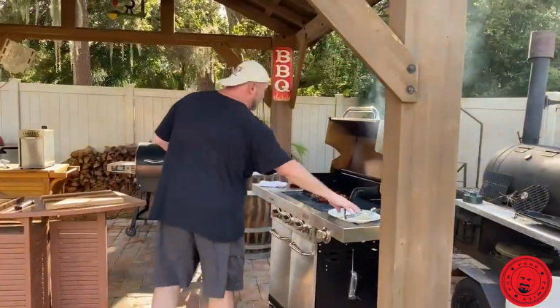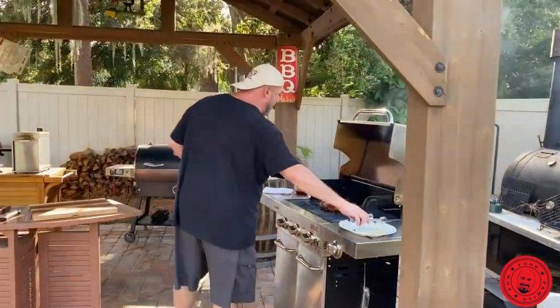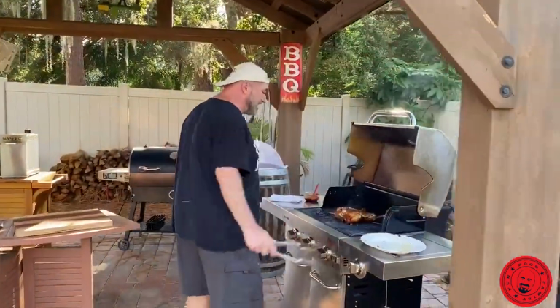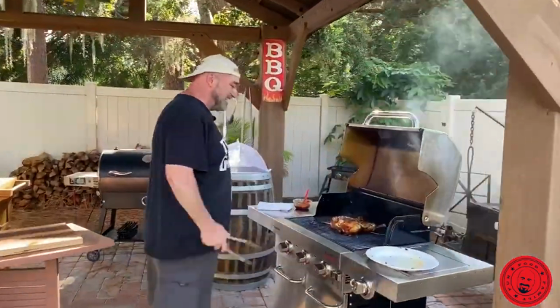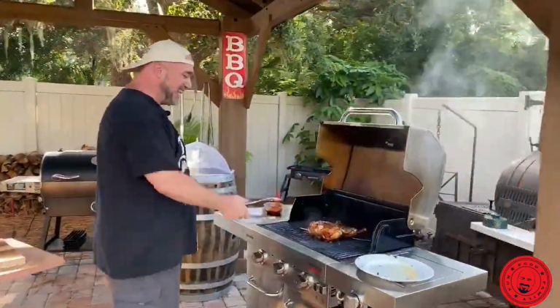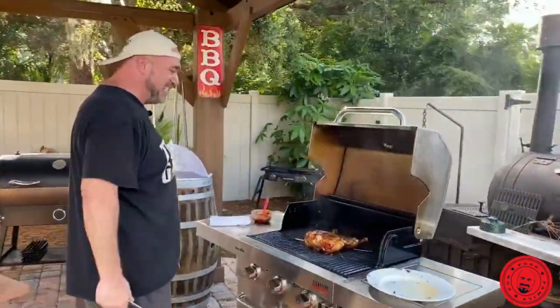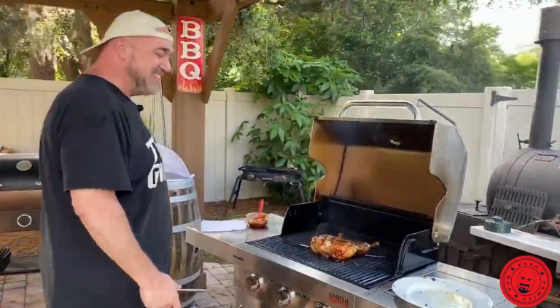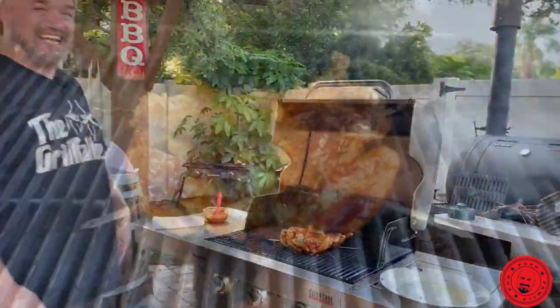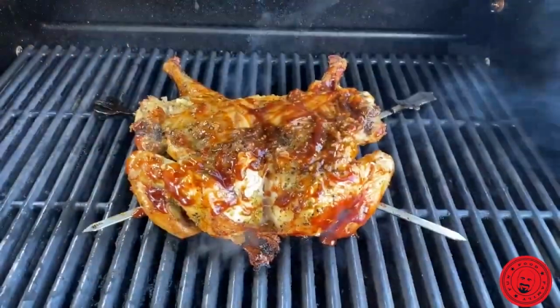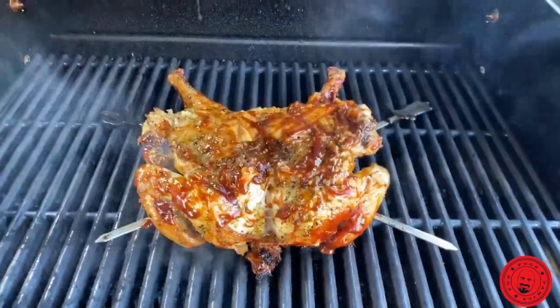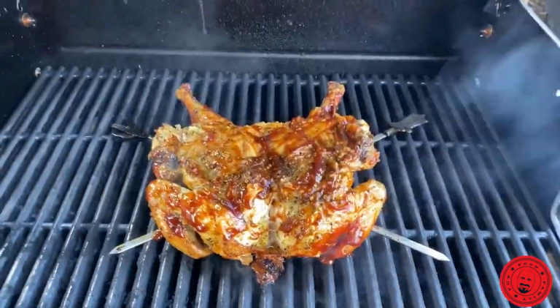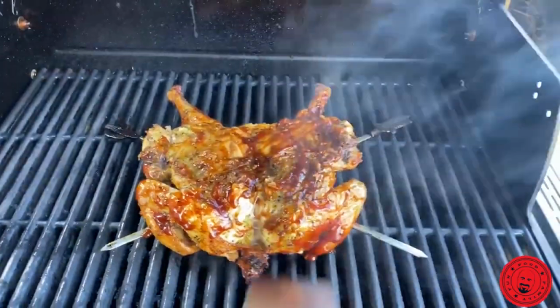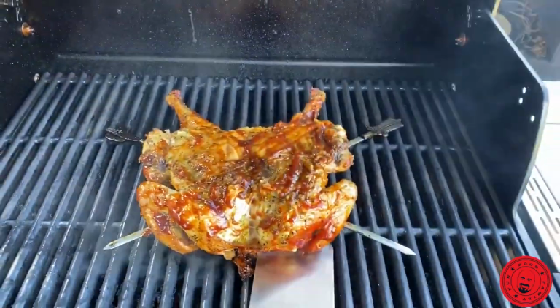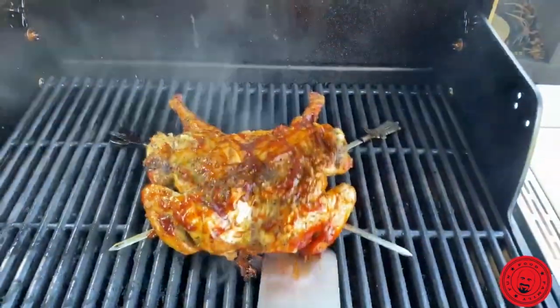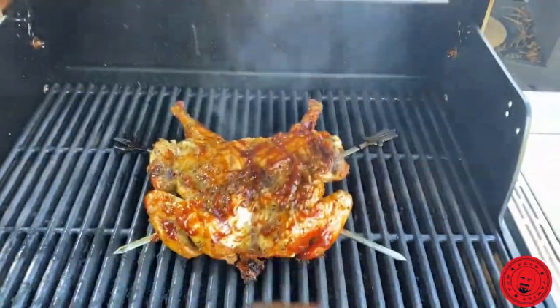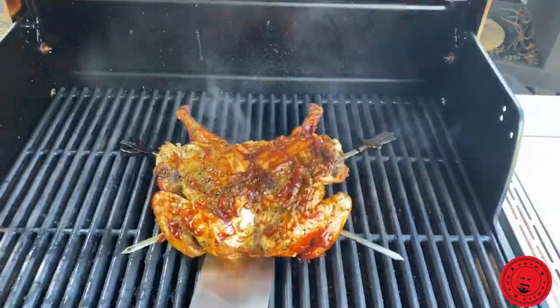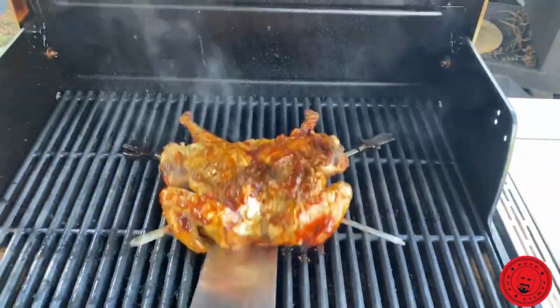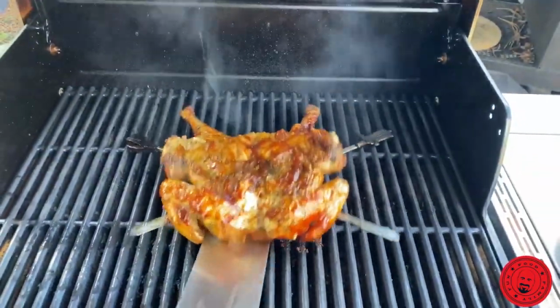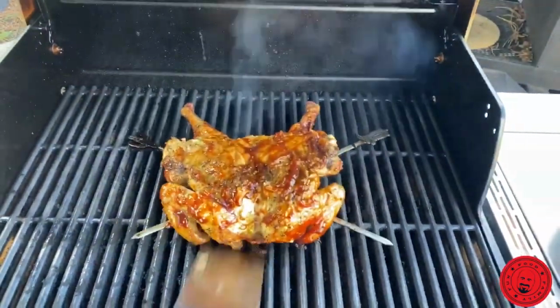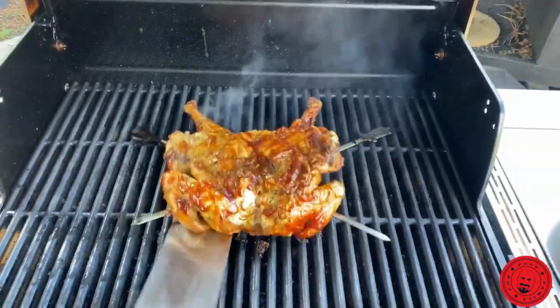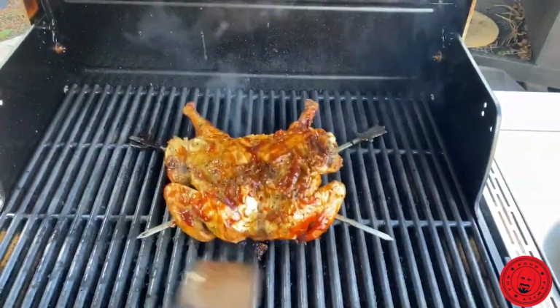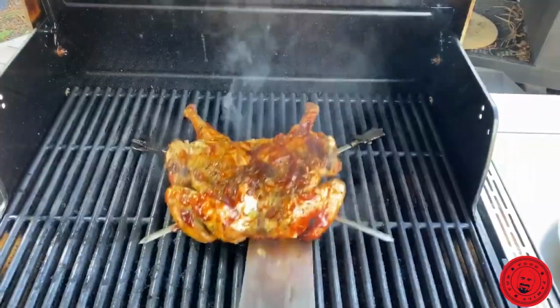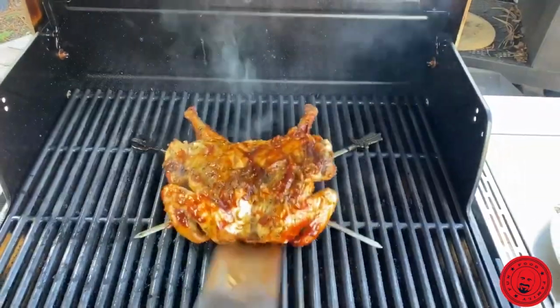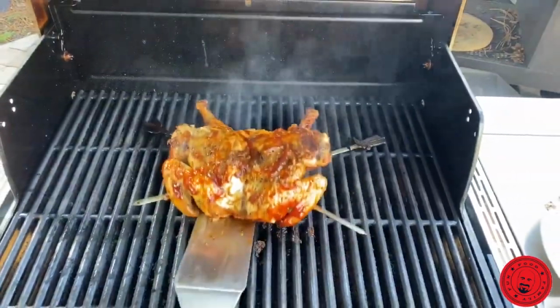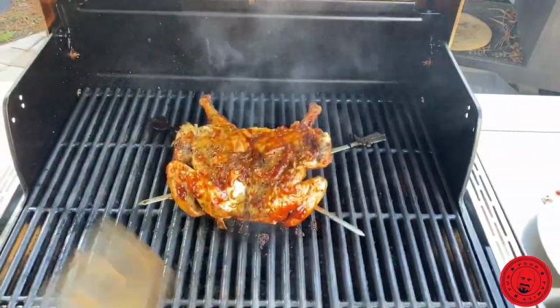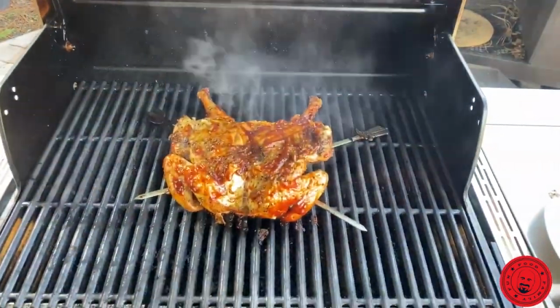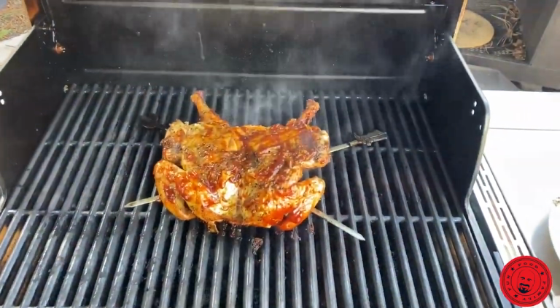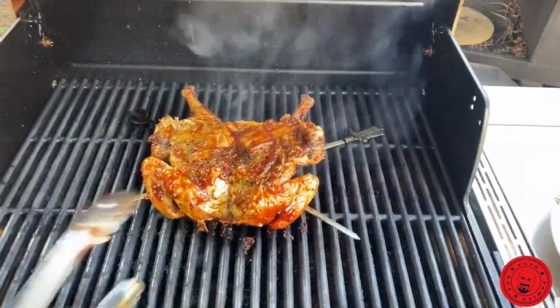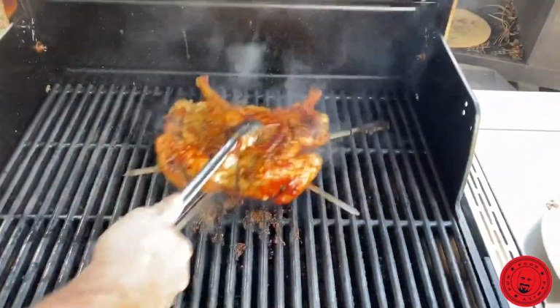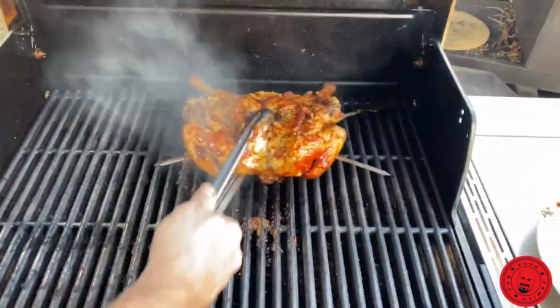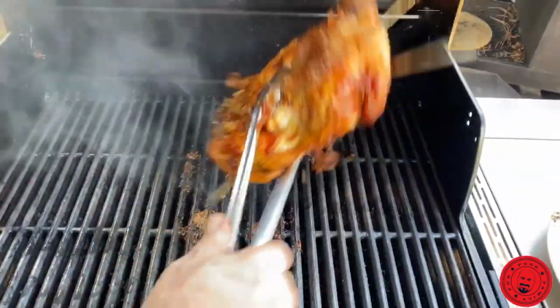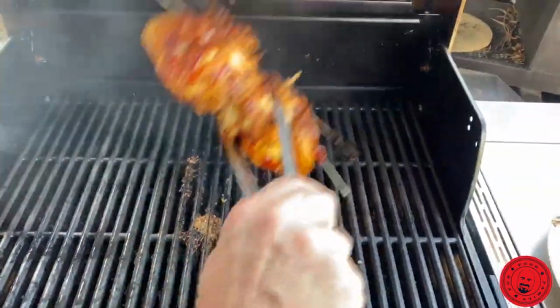We spatchcocked the chicken. Look at that. So just like this. Spatchcocking a chicken is really quite easy. All you need is a pair of kitchen shears. That's all. Very Game of Thrones.